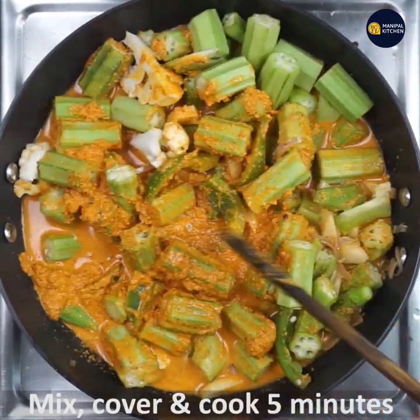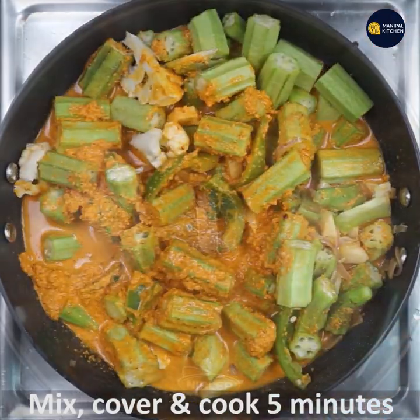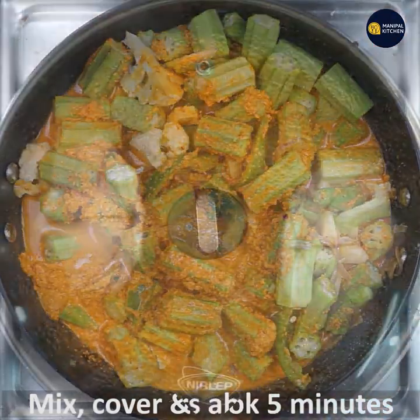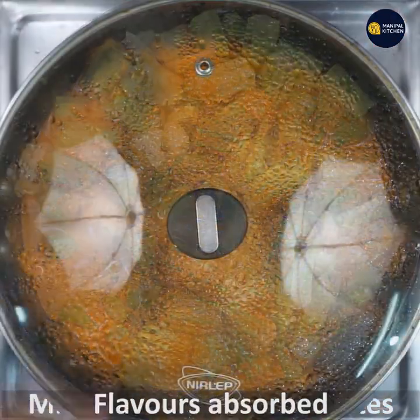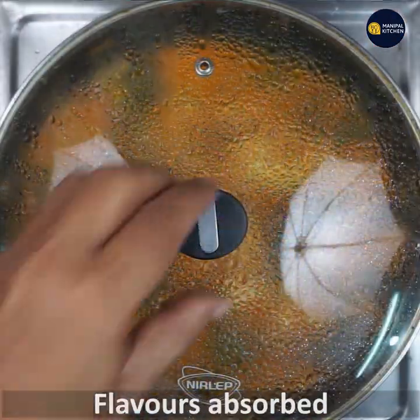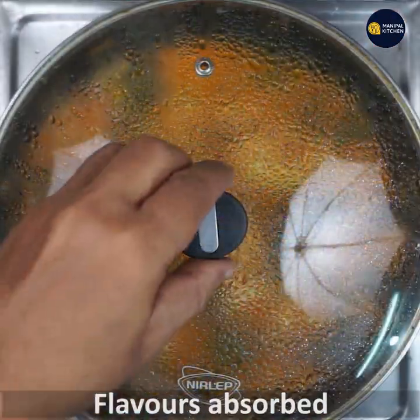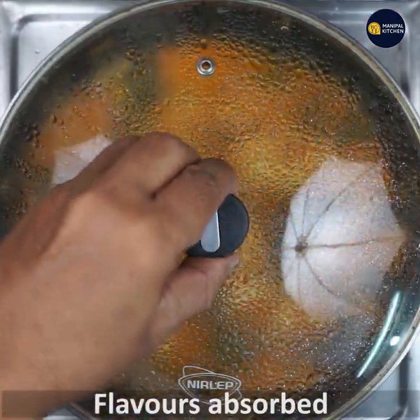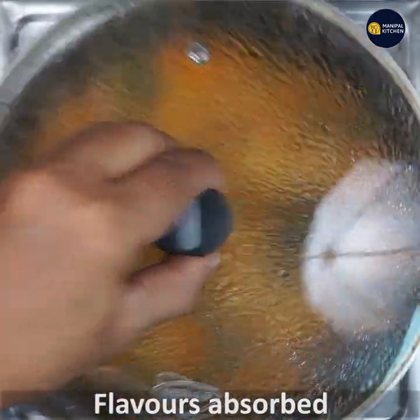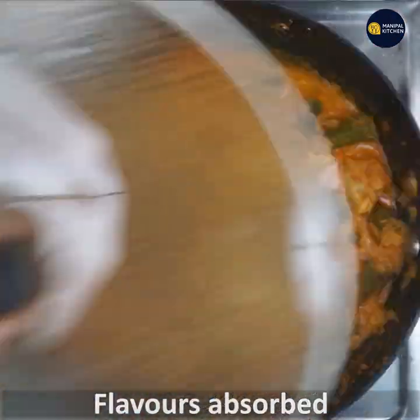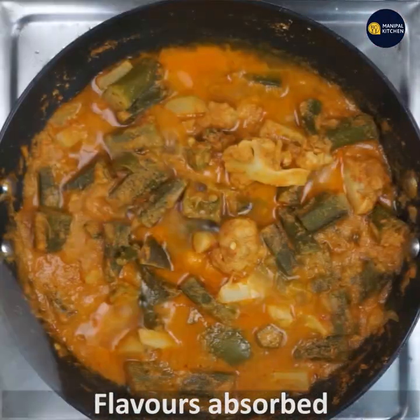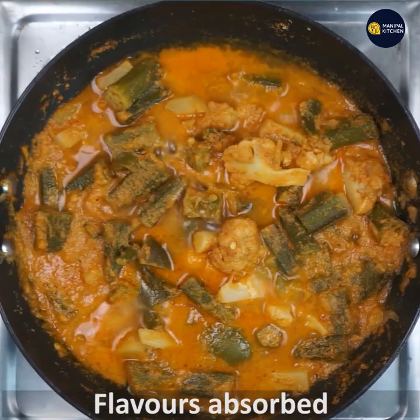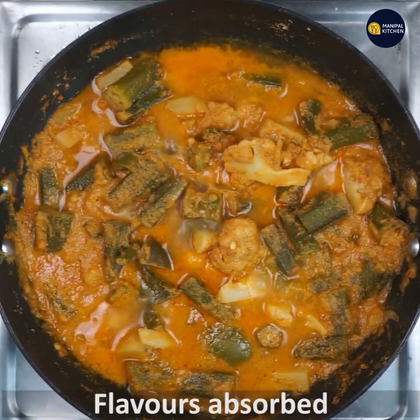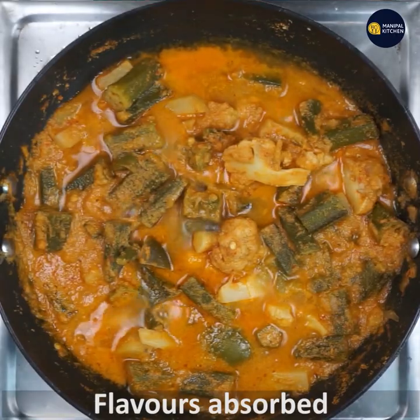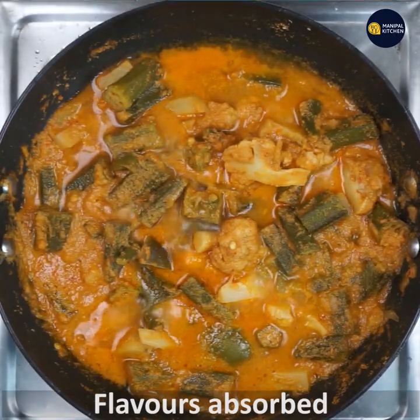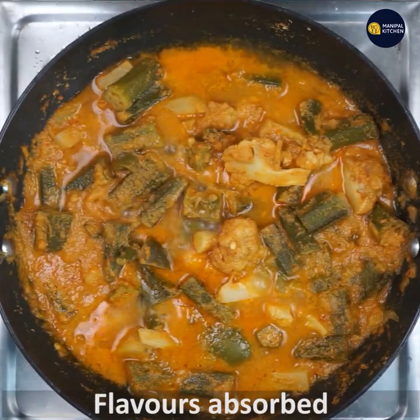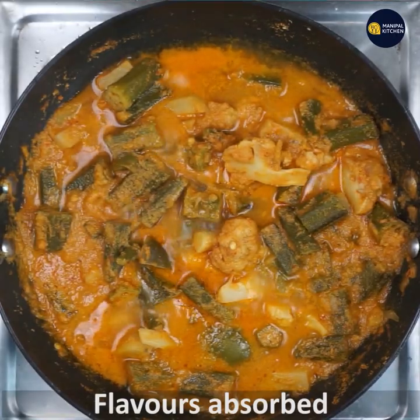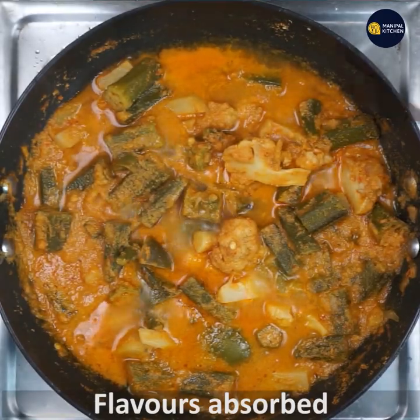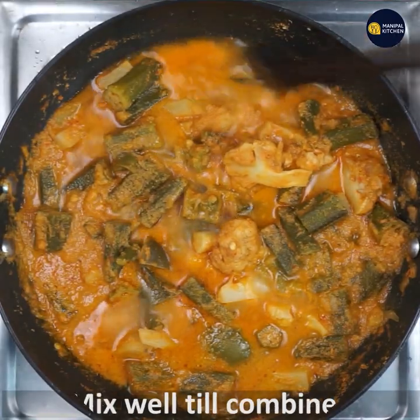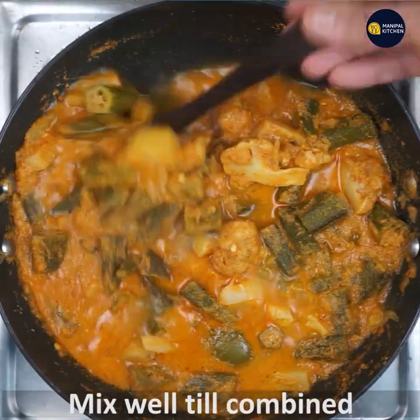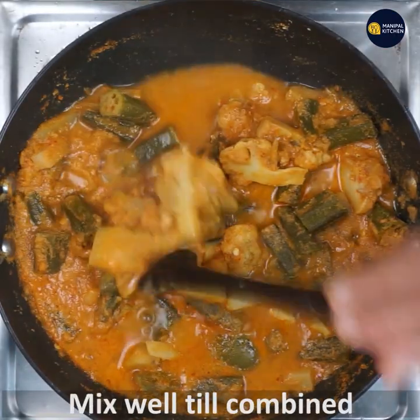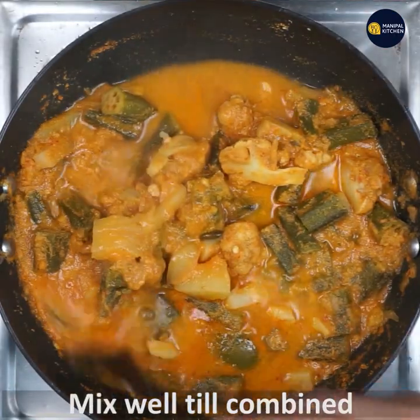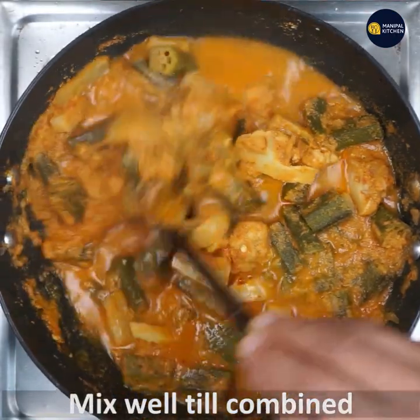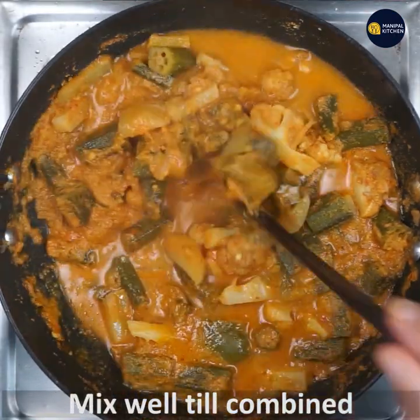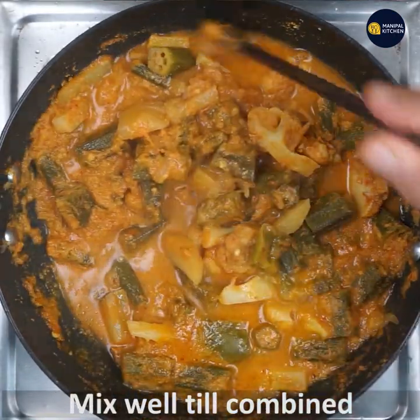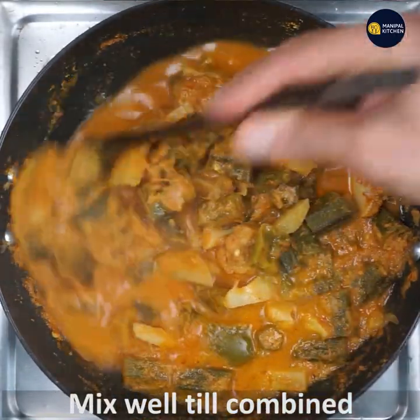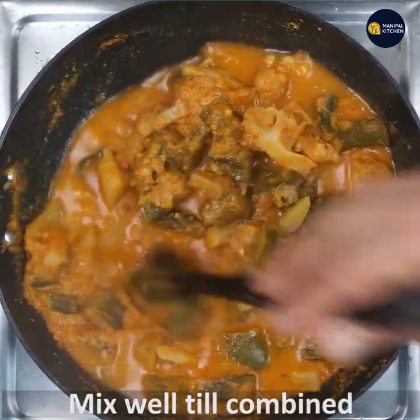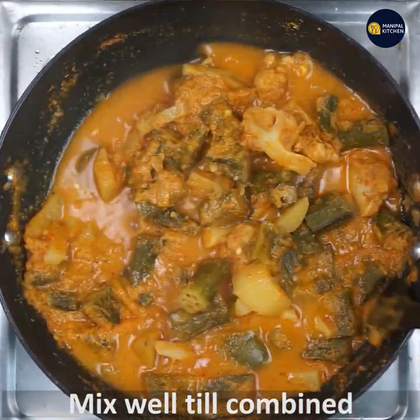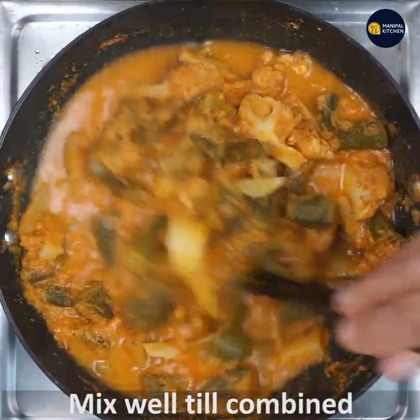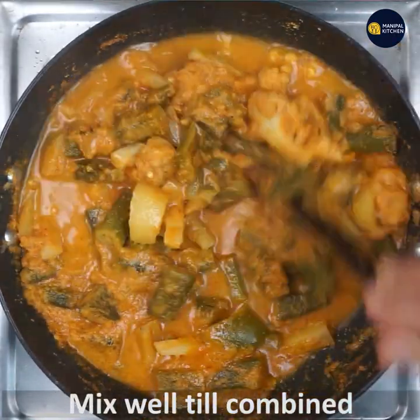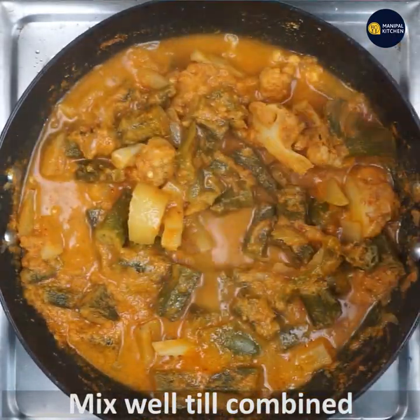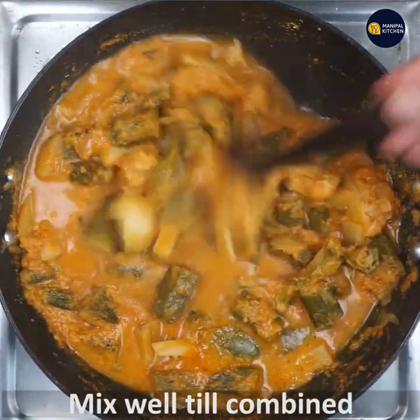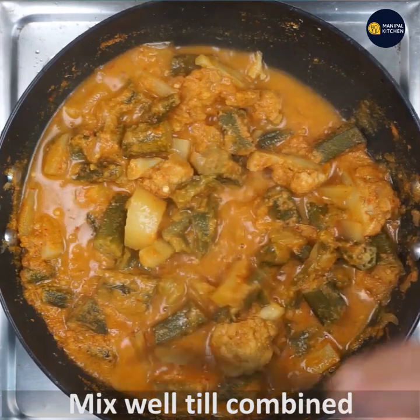Bhindi is very tender, so covering and cooking helps. The flavors have absorbed nicely — mix till well combined.